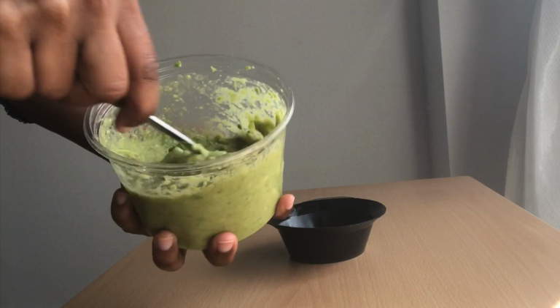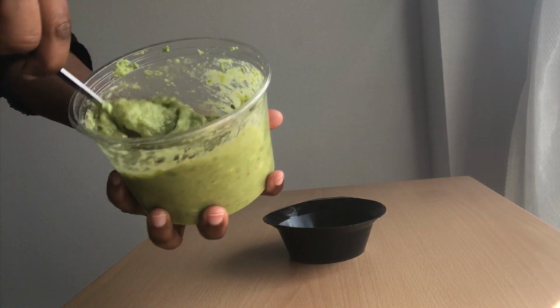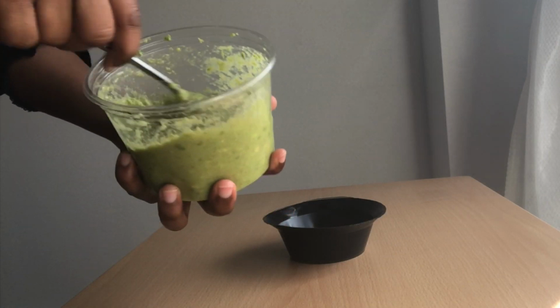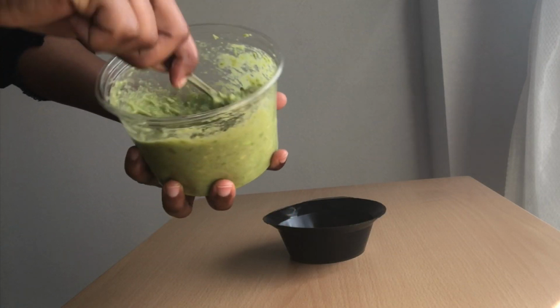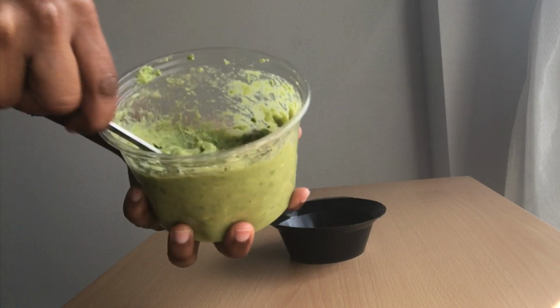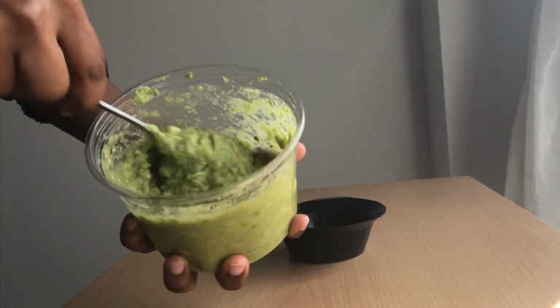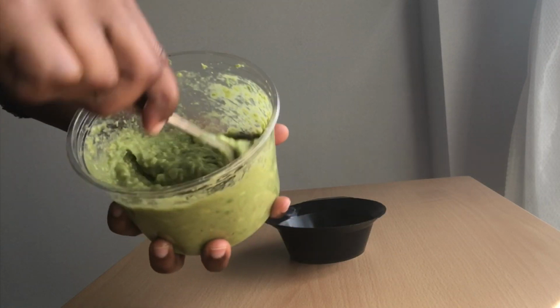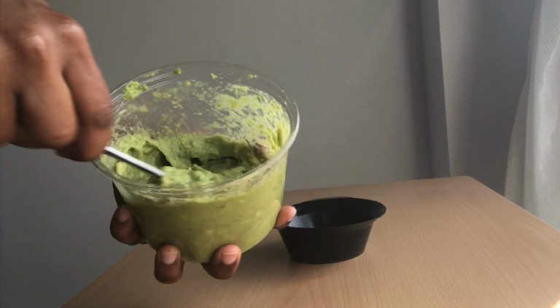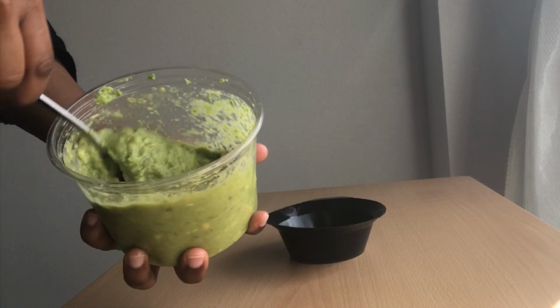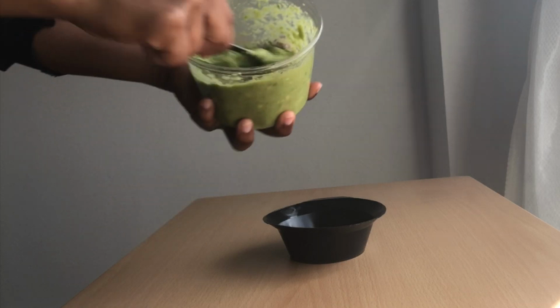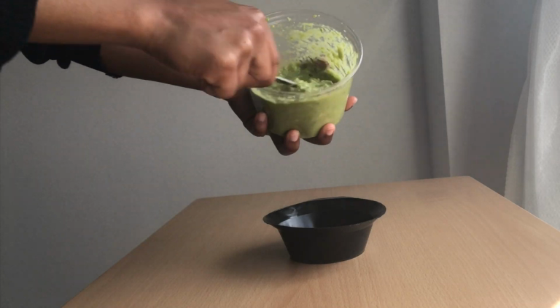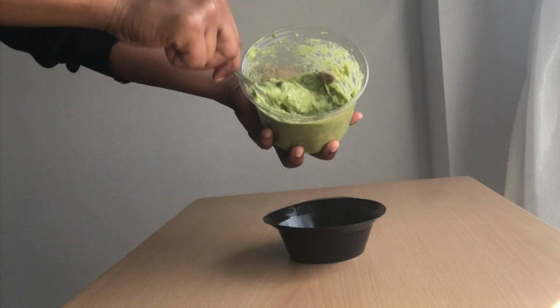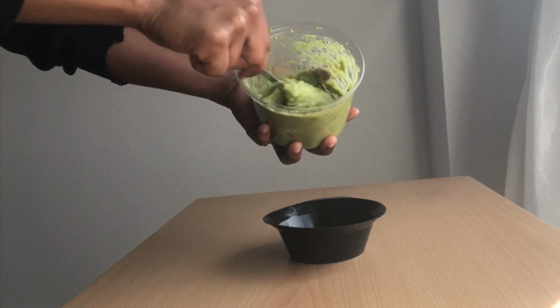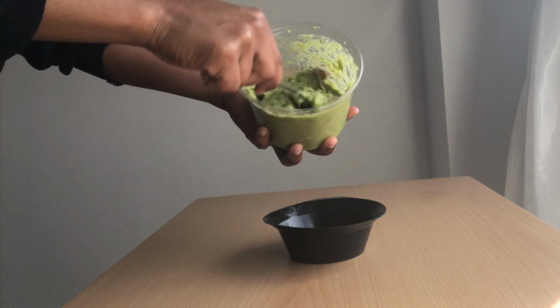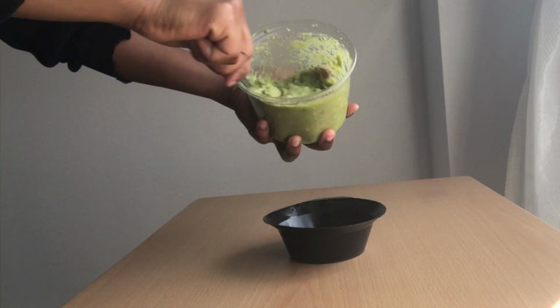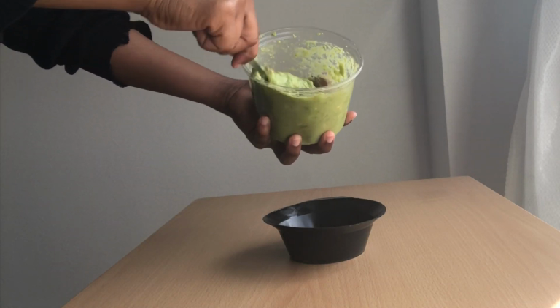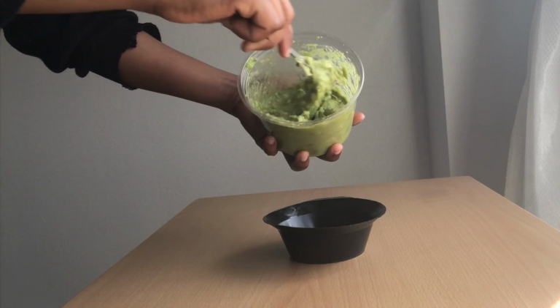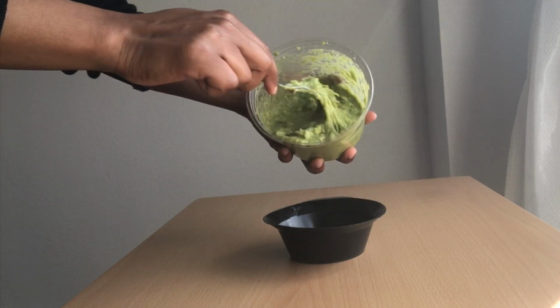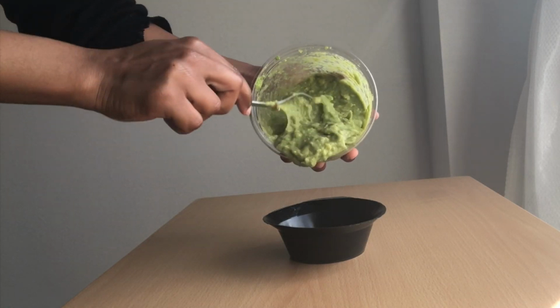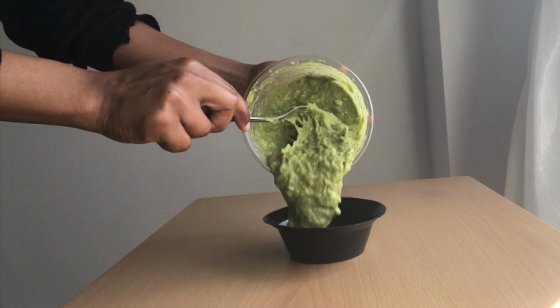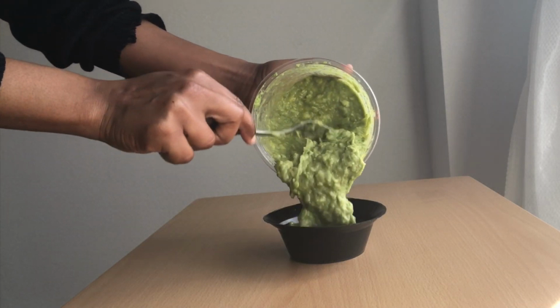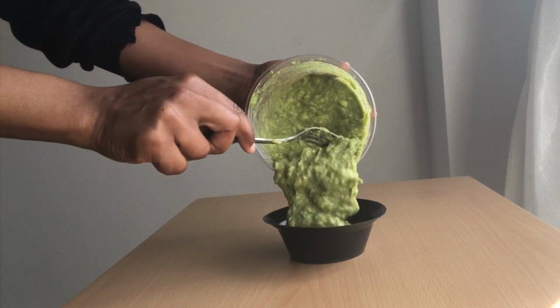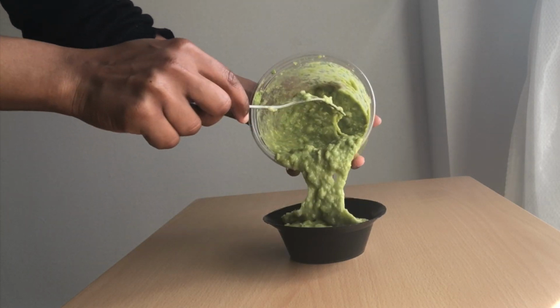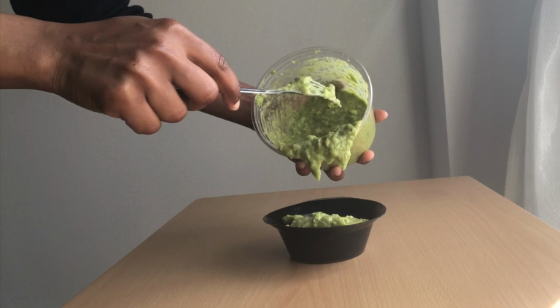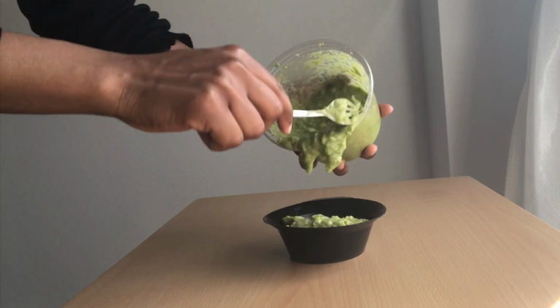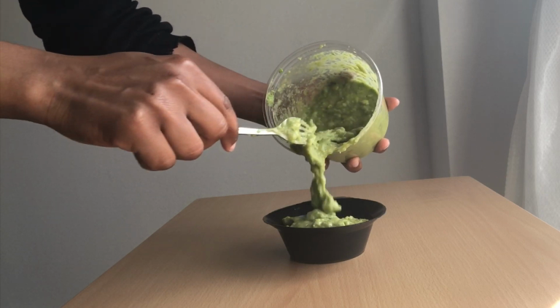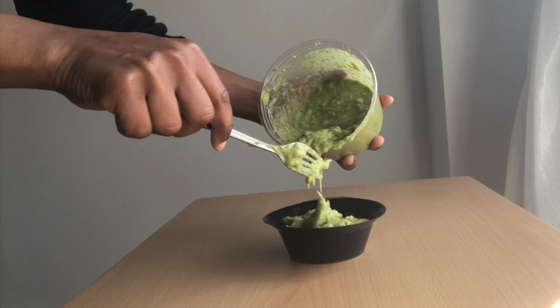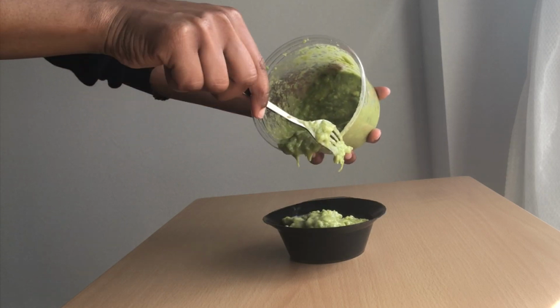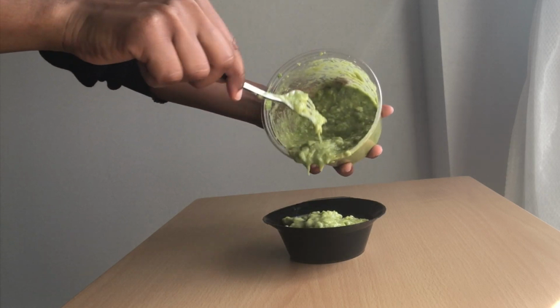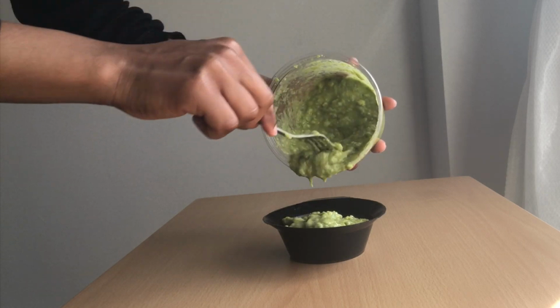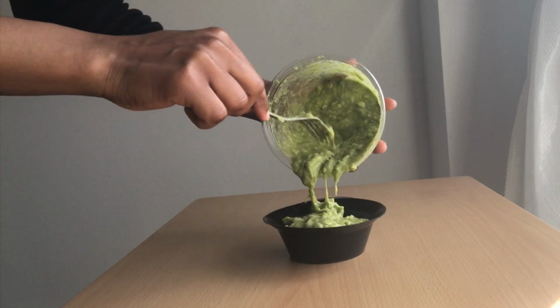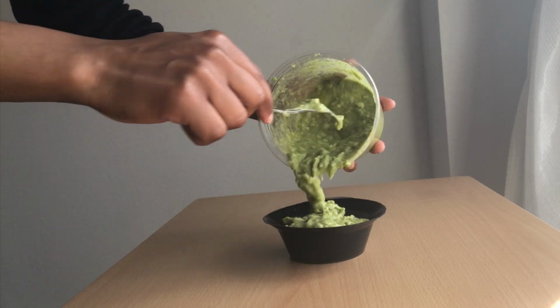Next I'm gonna be transferring this mixture into this bowl — this is where I'm gonna be applying it from for my hair. Let me just put some of it in.